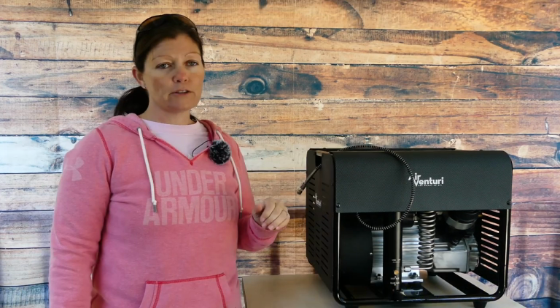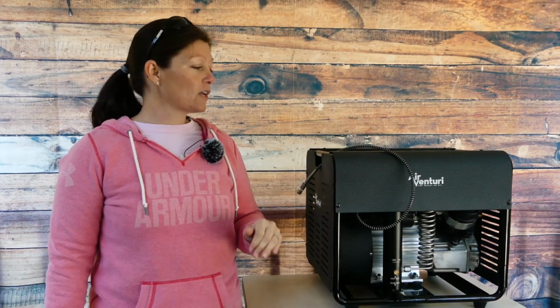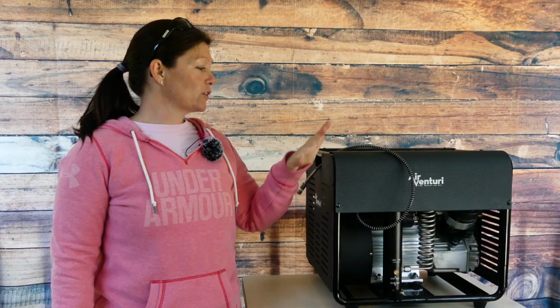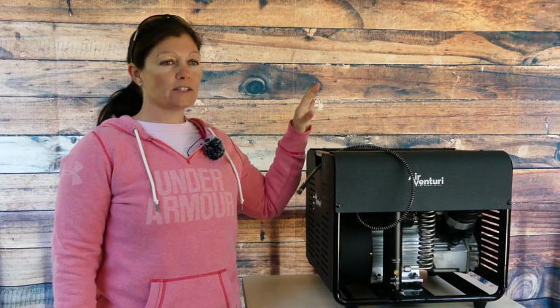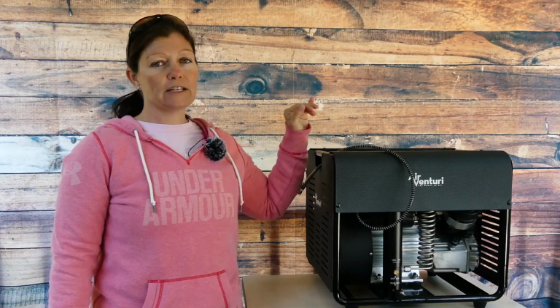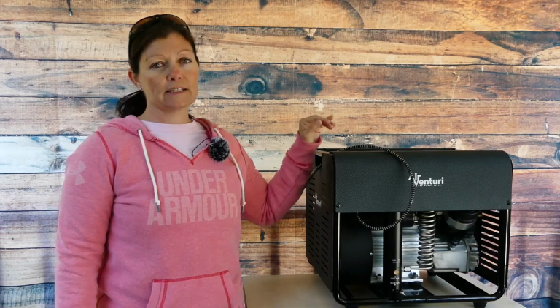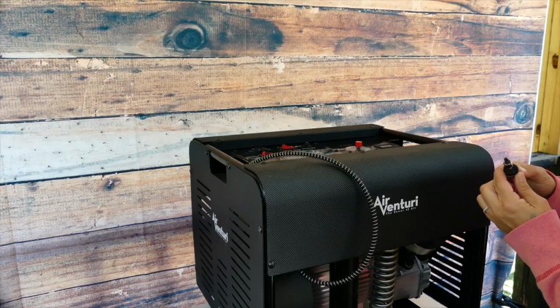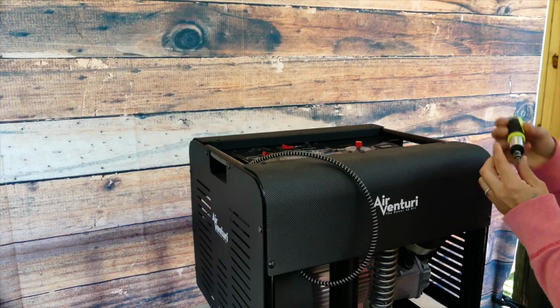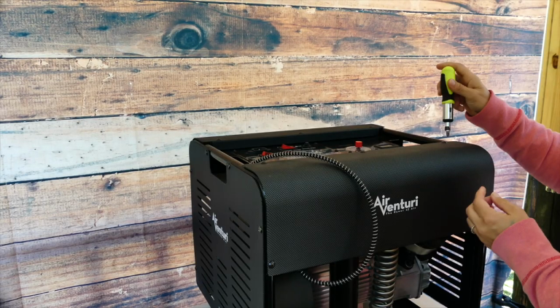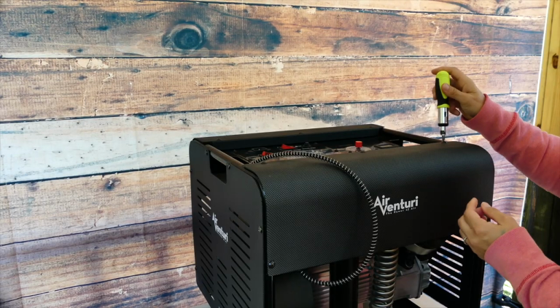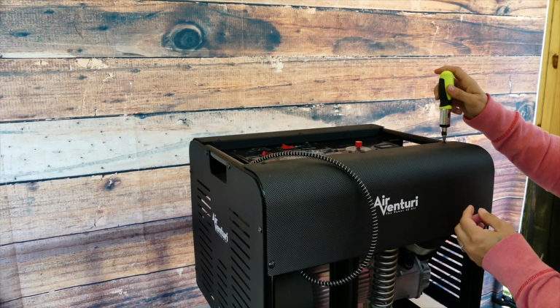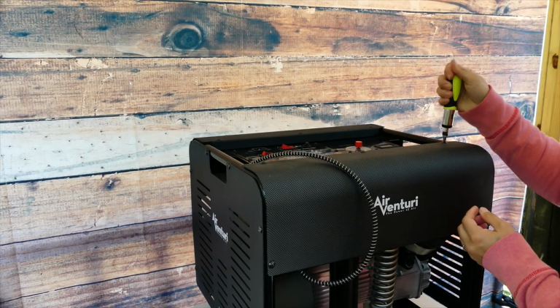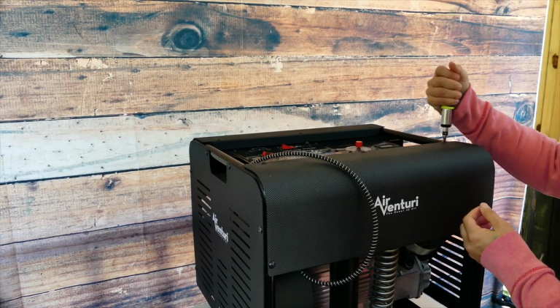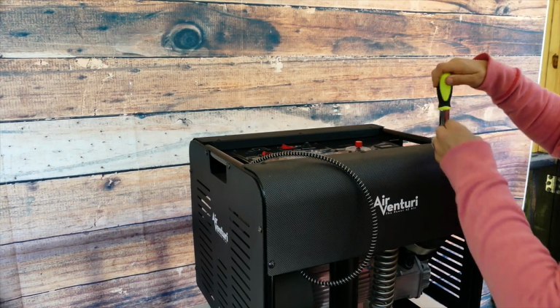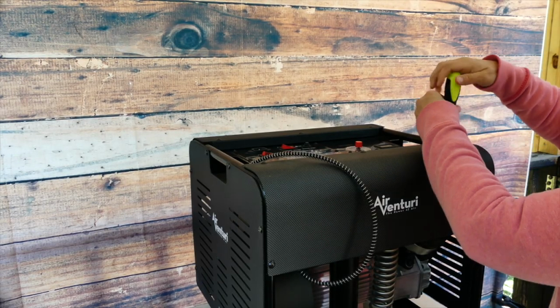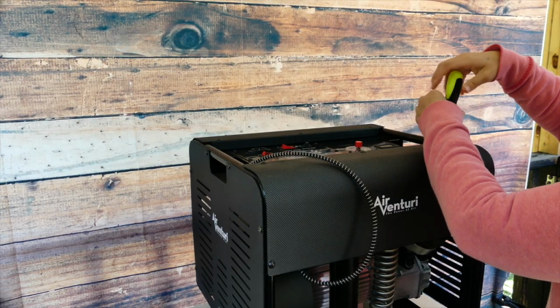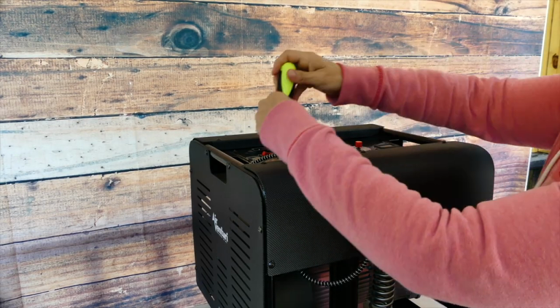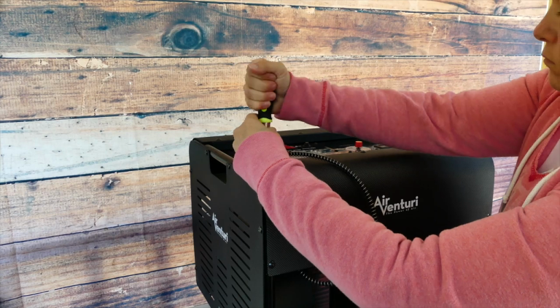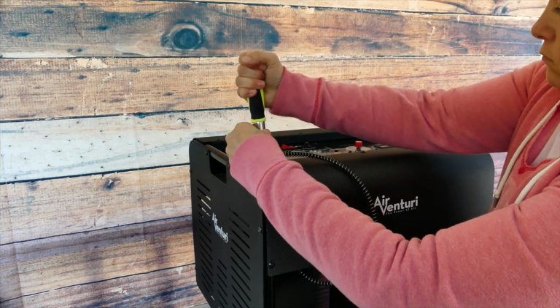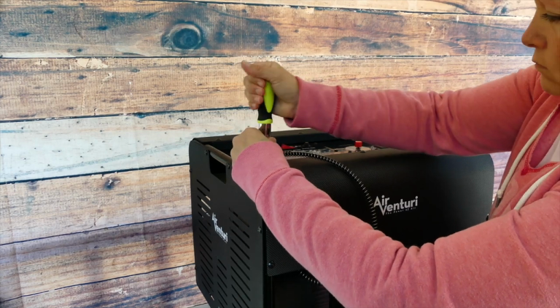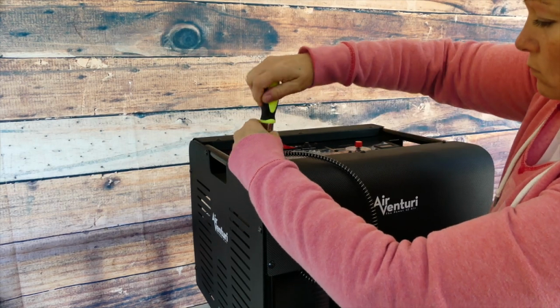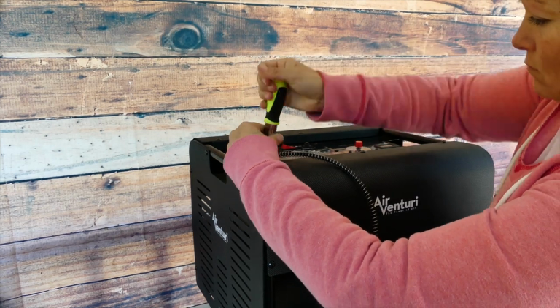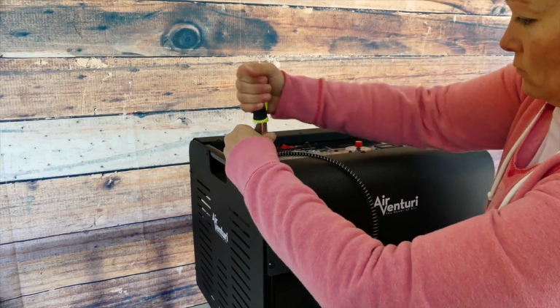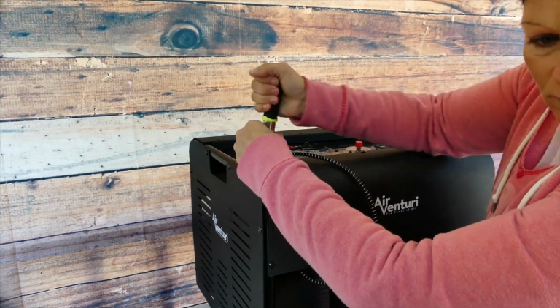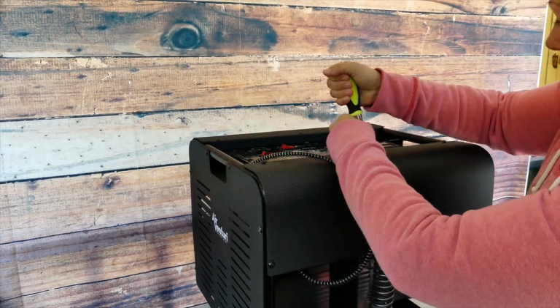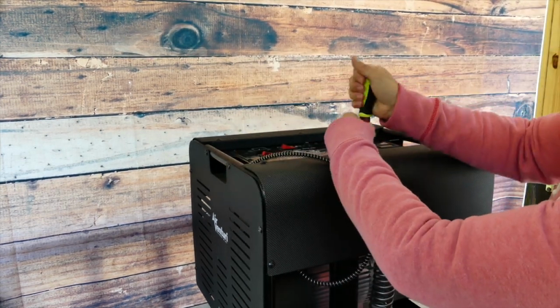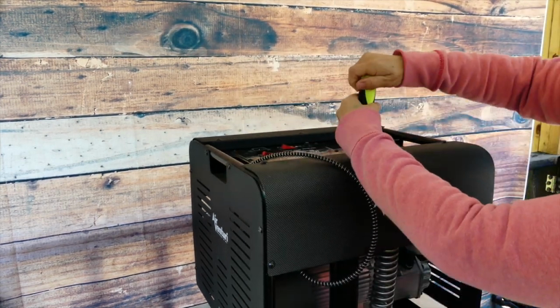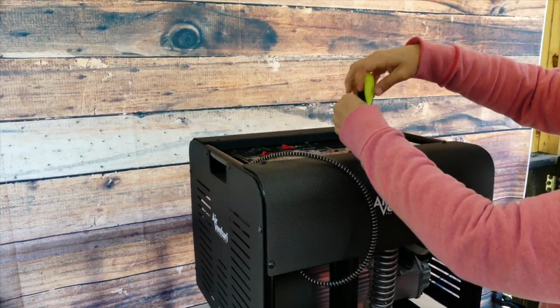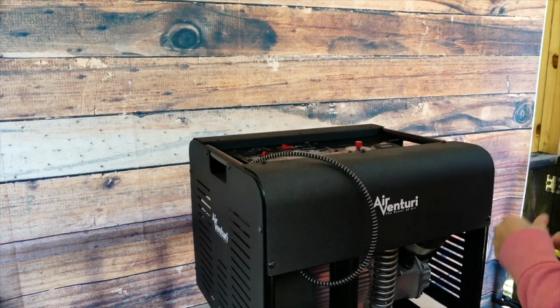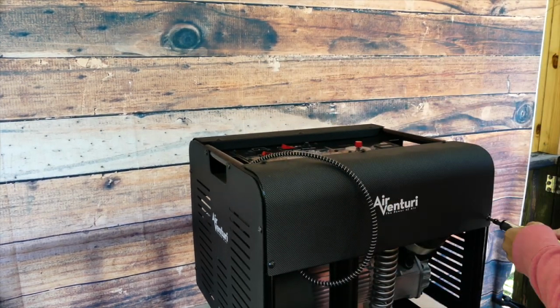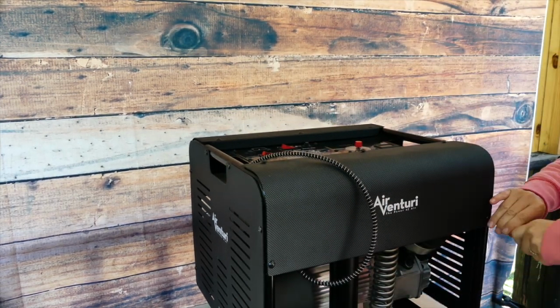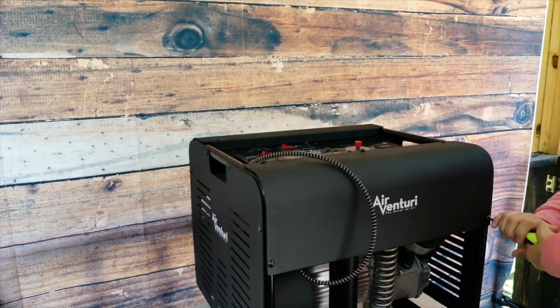So first off, what you guys are going to need is a Phillips head screwdriver to take this outer casing off of the Airventuri compressor to get to the filter compartment. So you take the outer casing off.